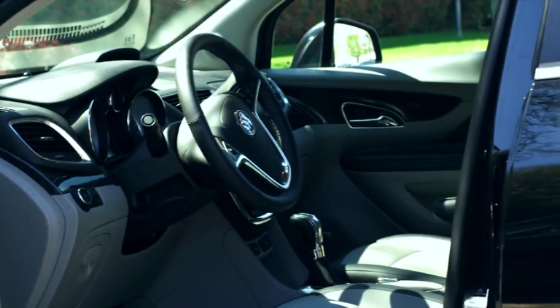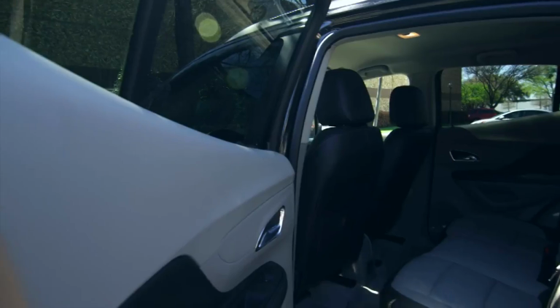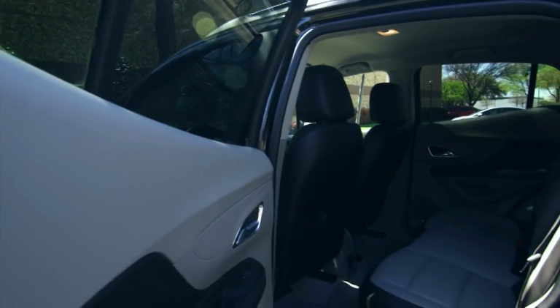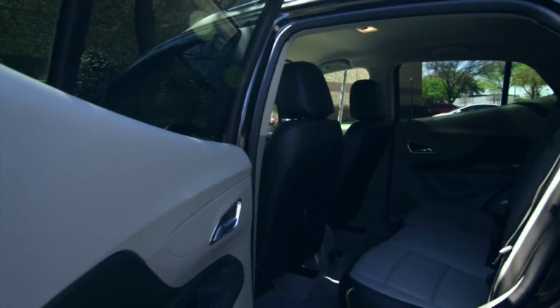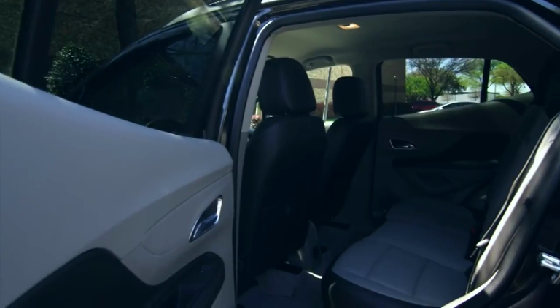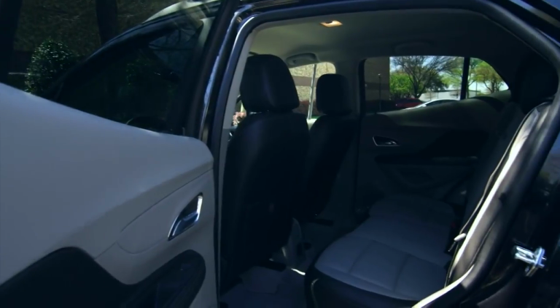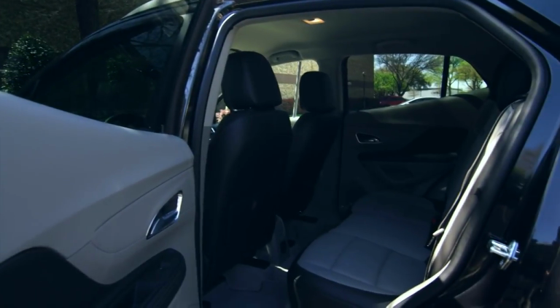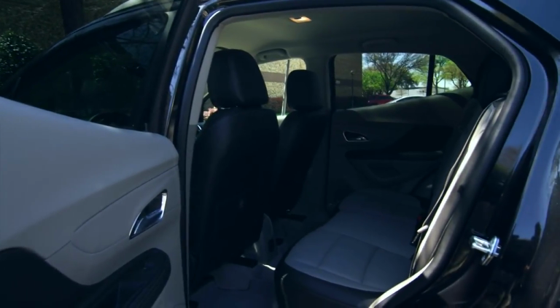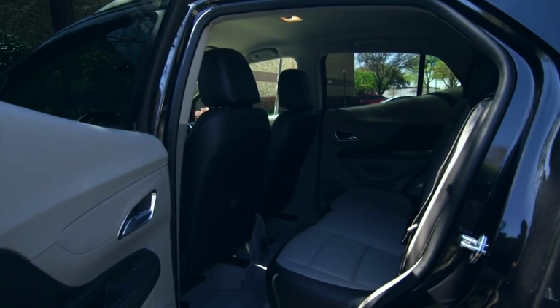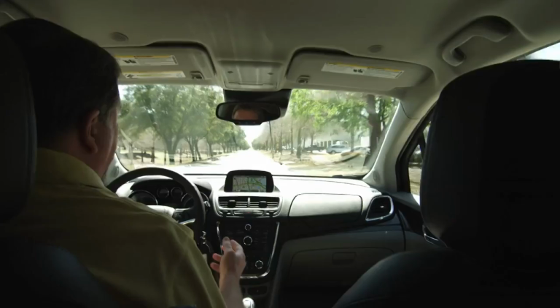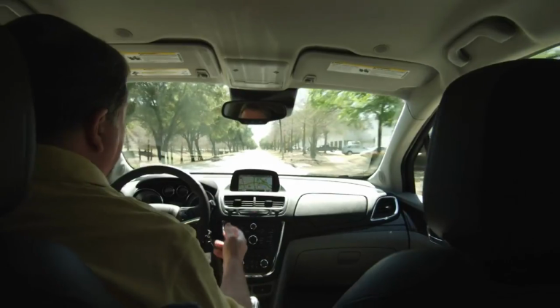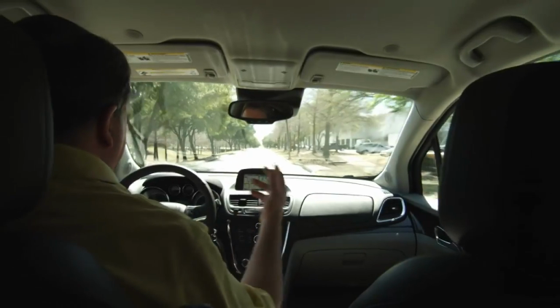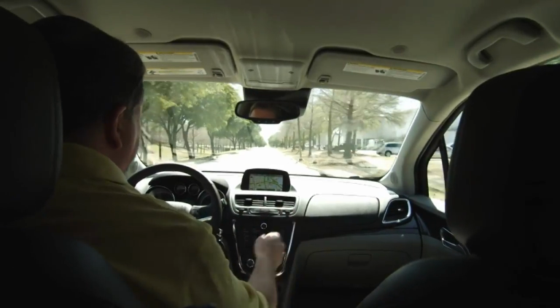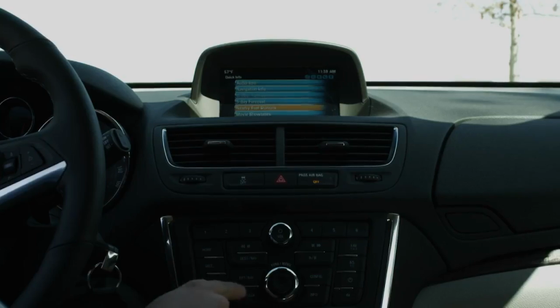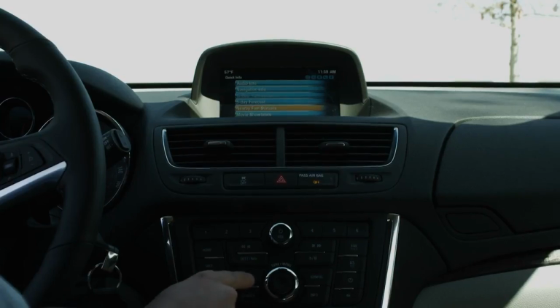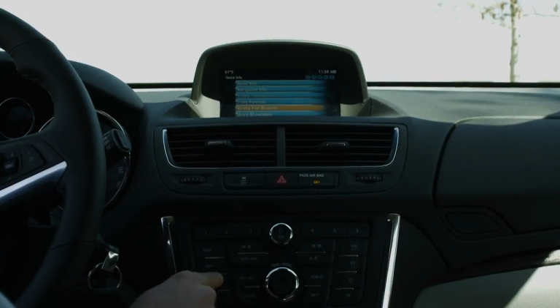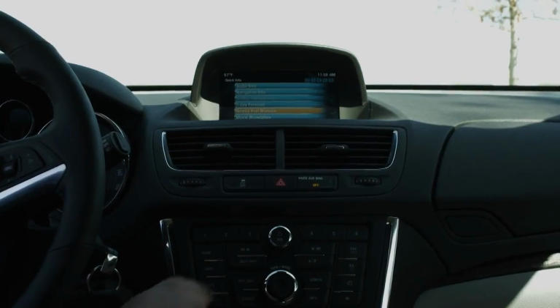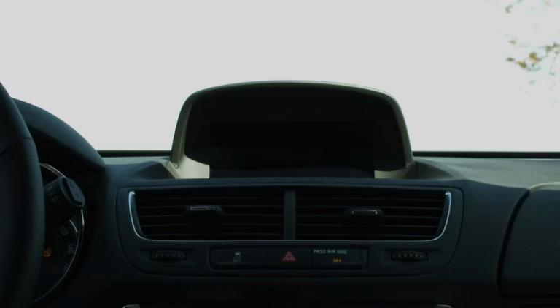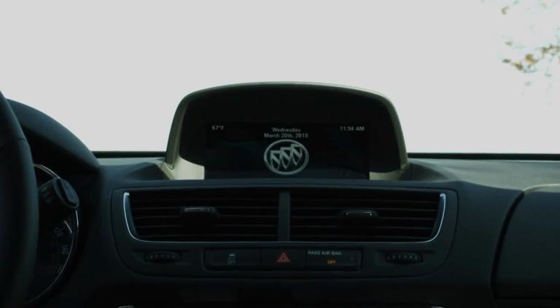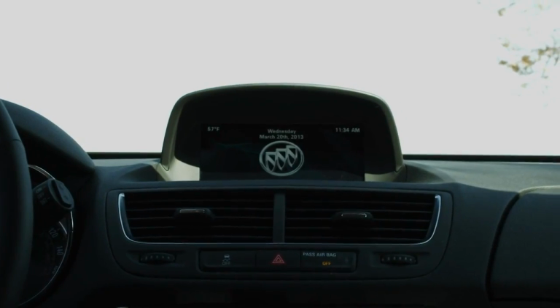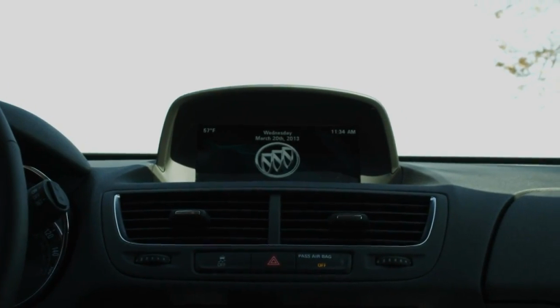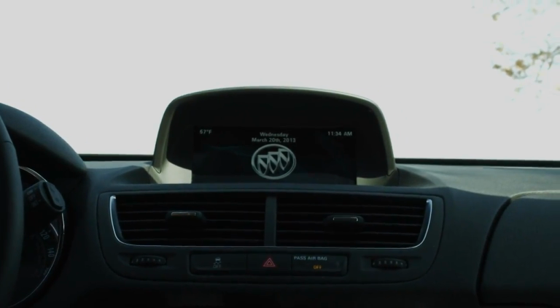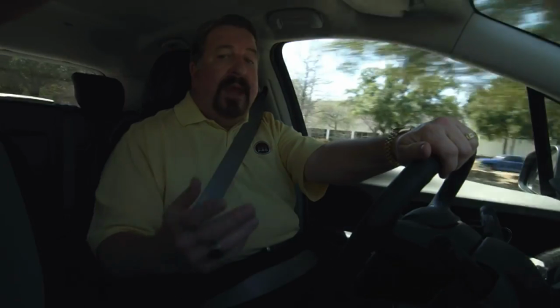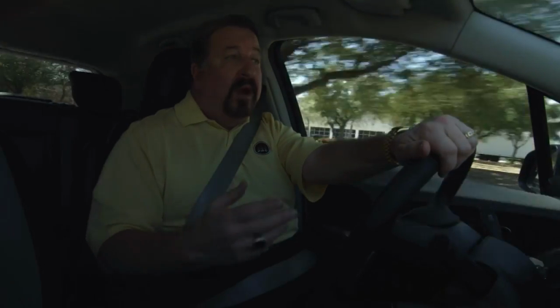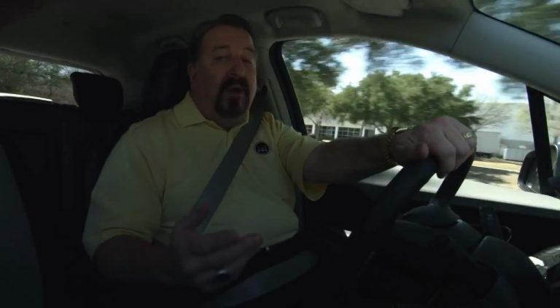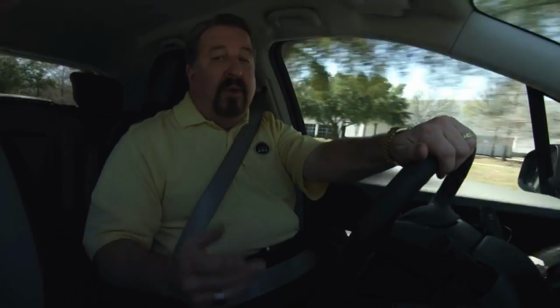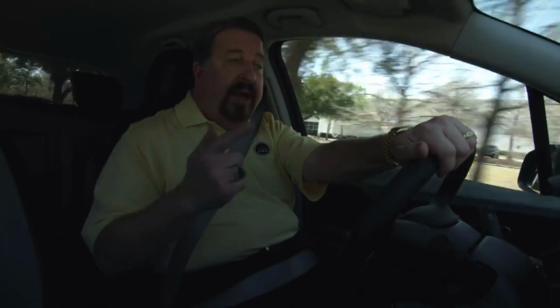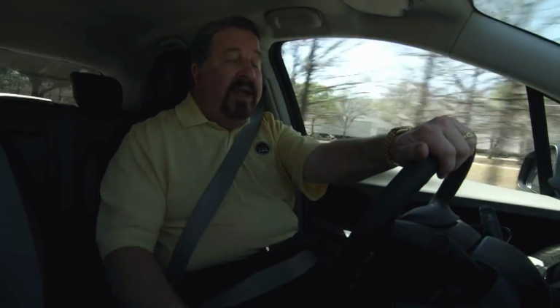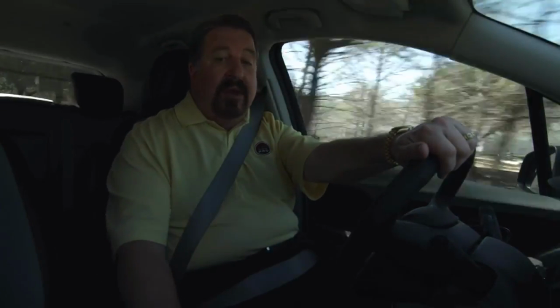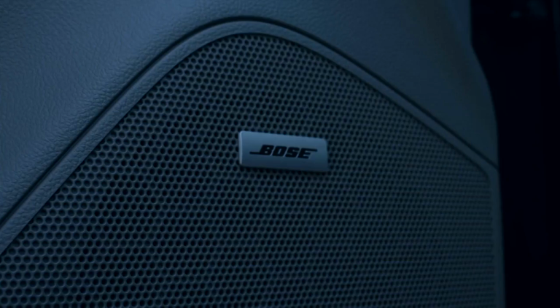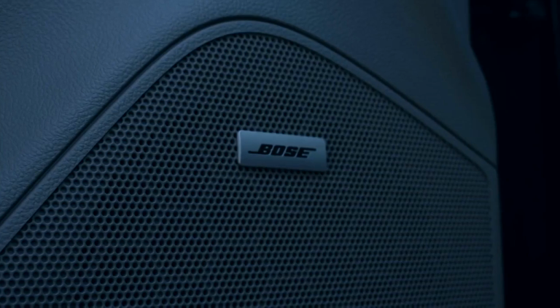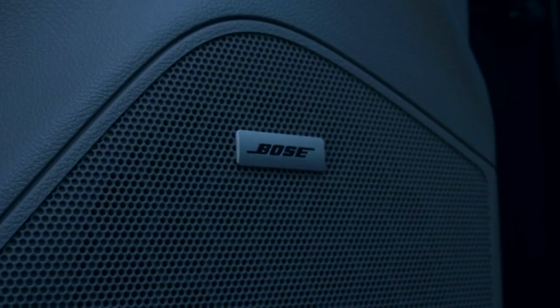The interior is very comfortable and attractive, and this Encore Premium Package comes loaded with everything, including navigation system, remote start, GM's IntelliLink system, which gives you apps for Pandora and a whole lot more, and it's got a great Bose stereo.